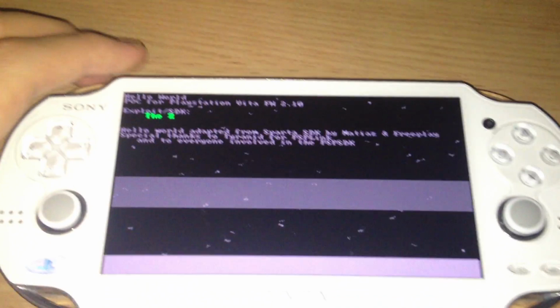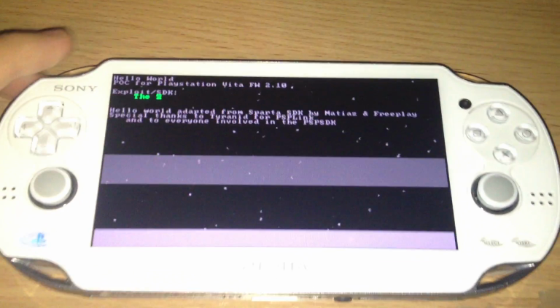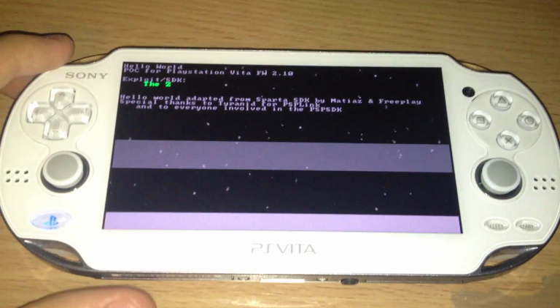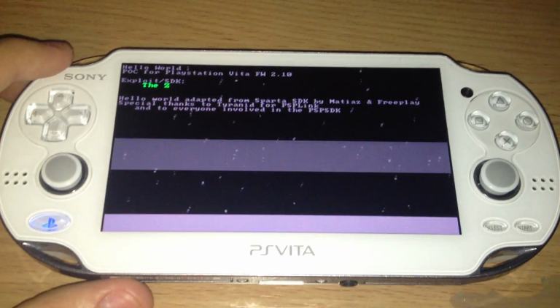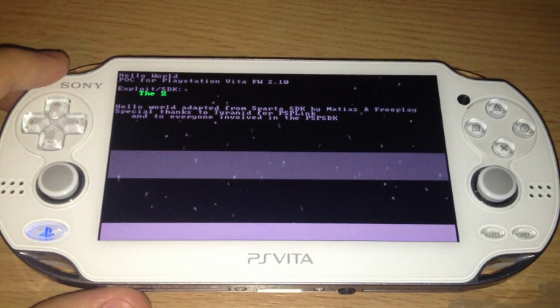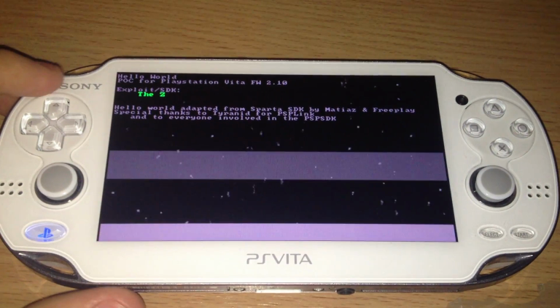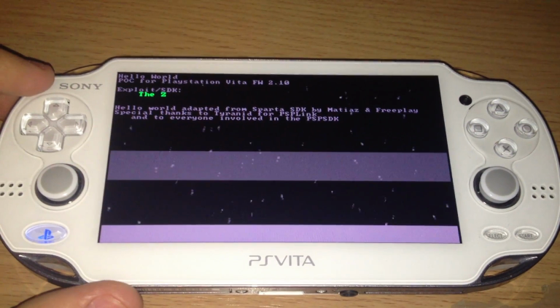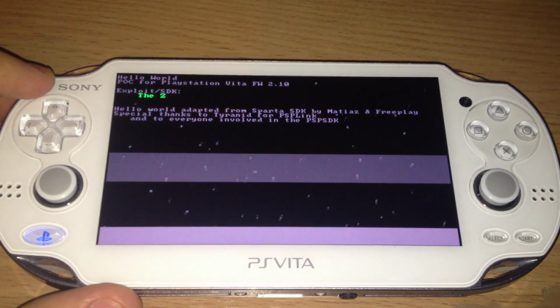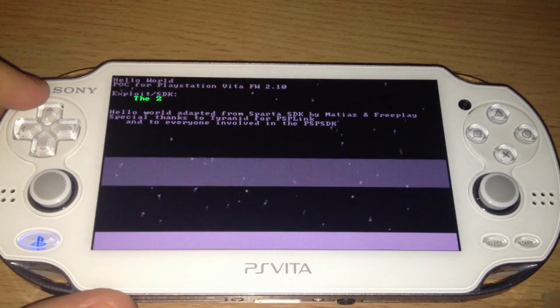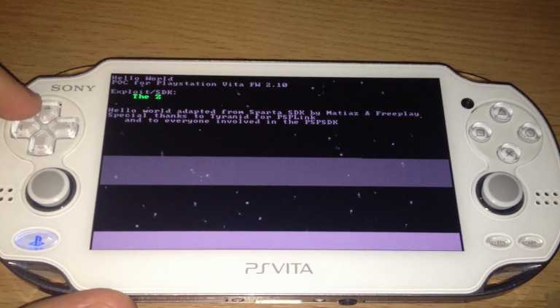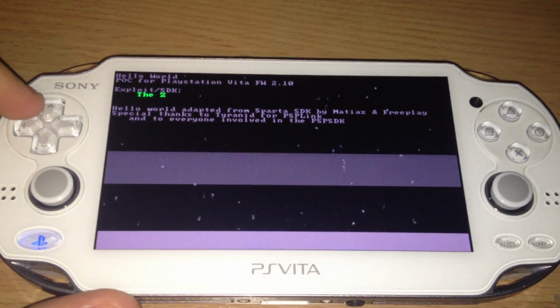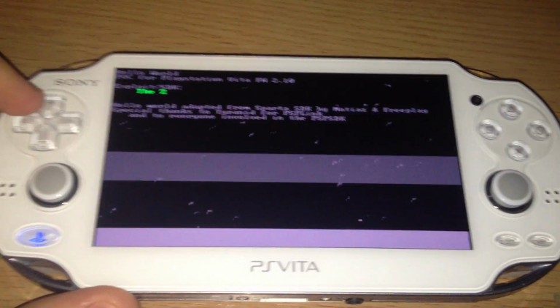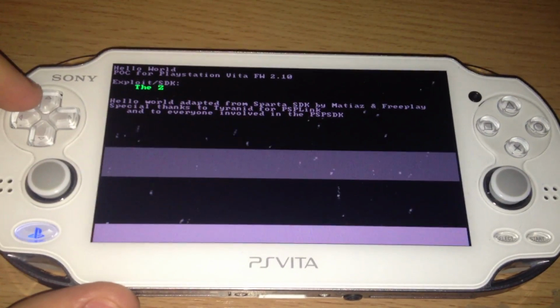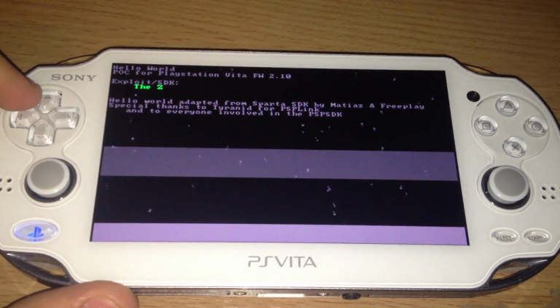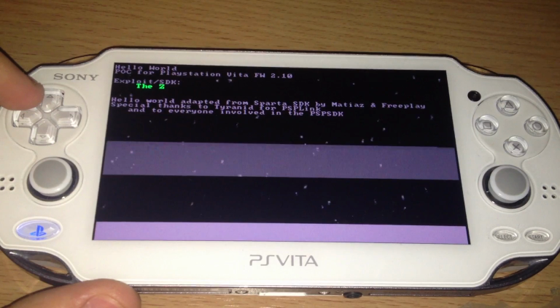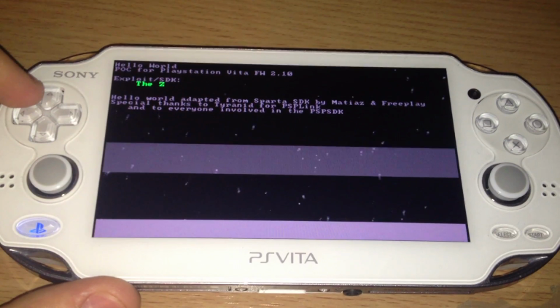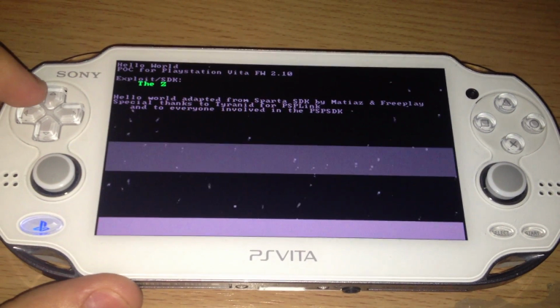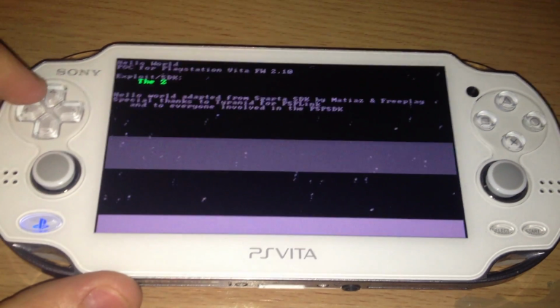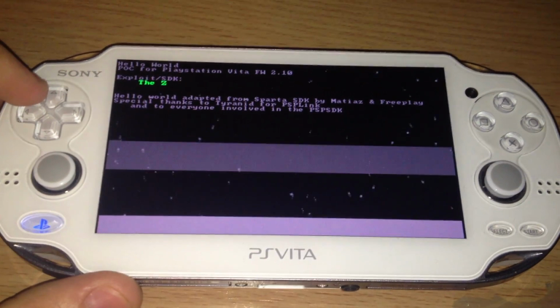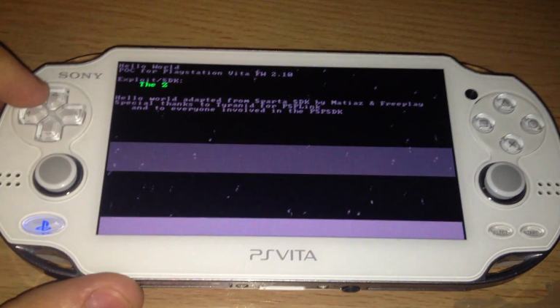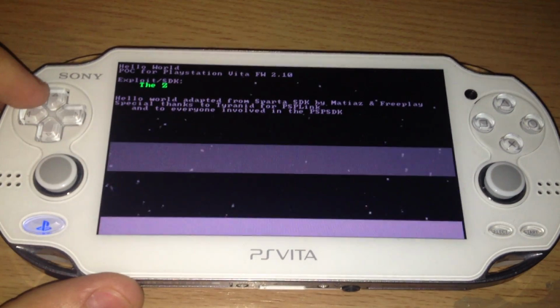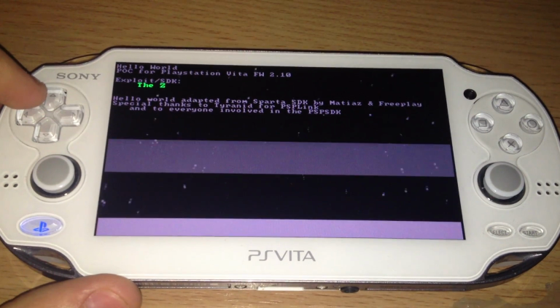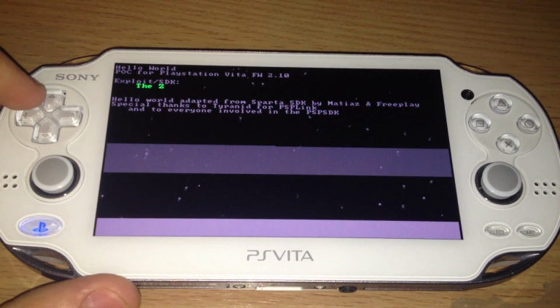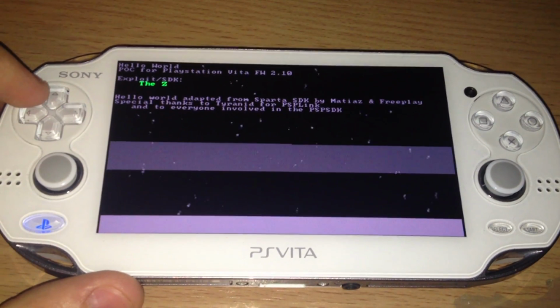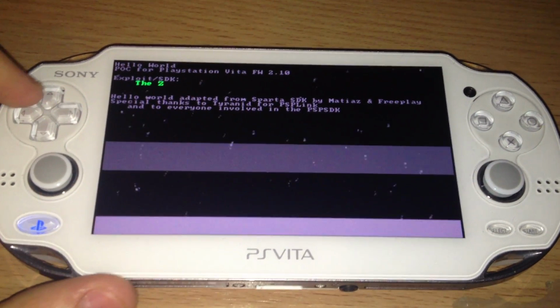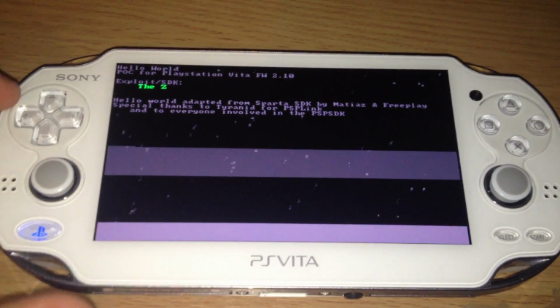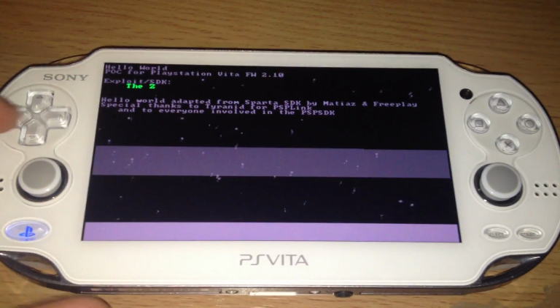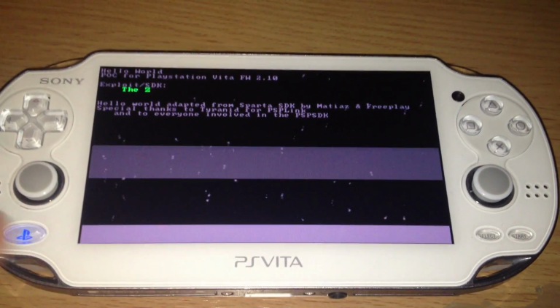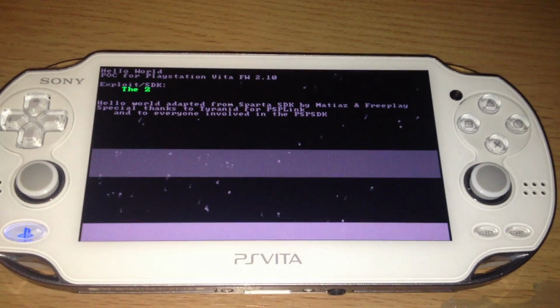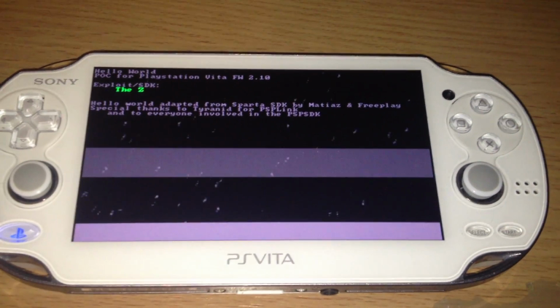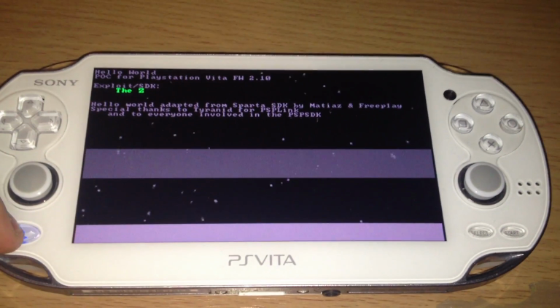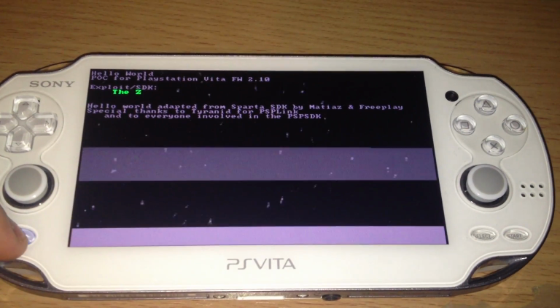And there it is. Hello World — proof of concept for PS Vita firmware 2.10, by me, the Zed.